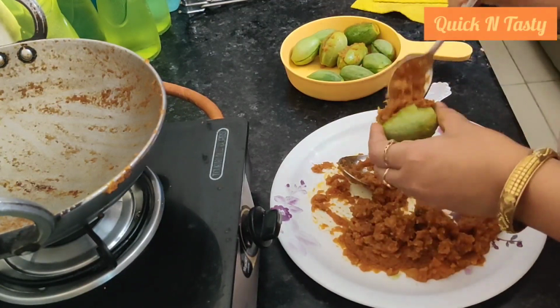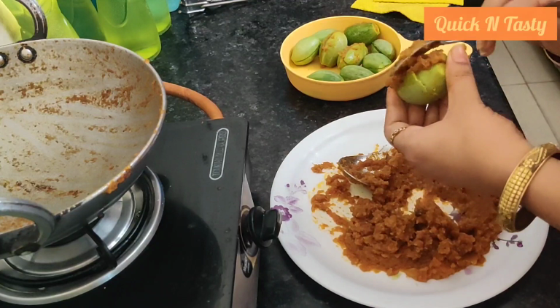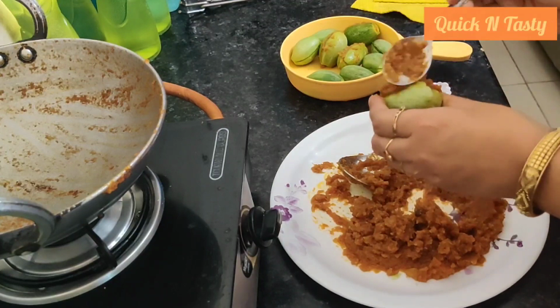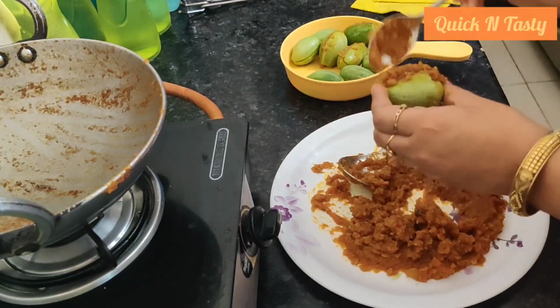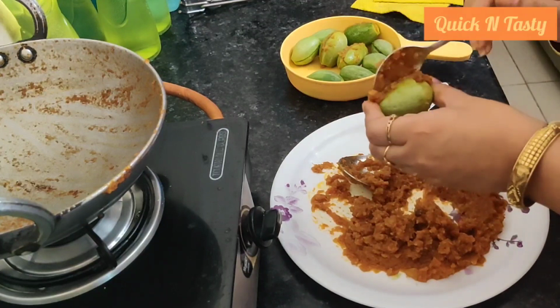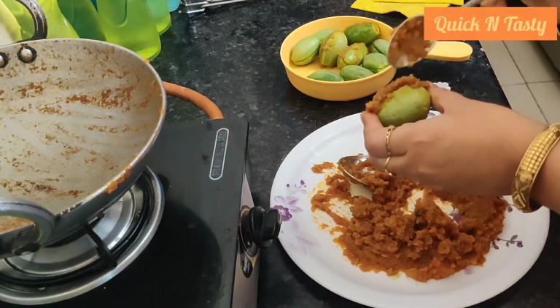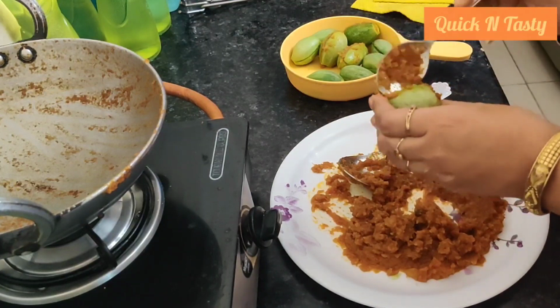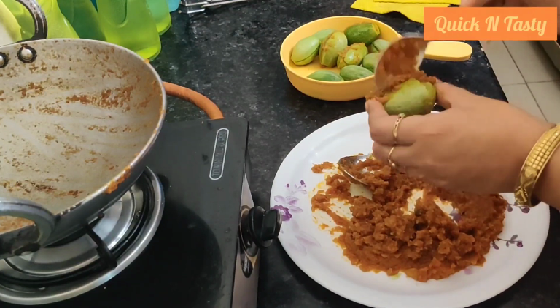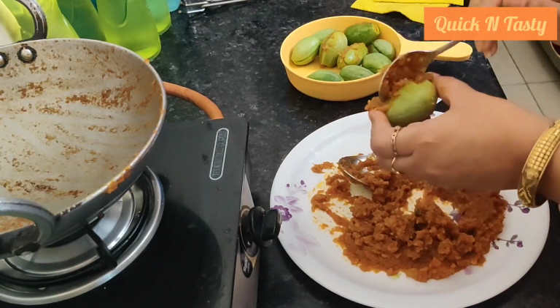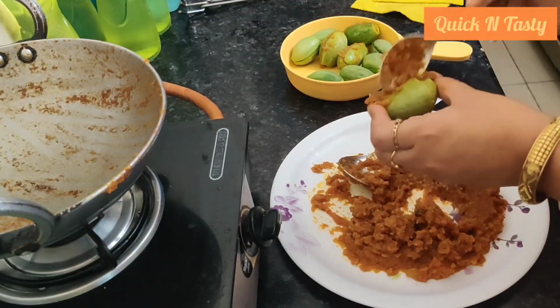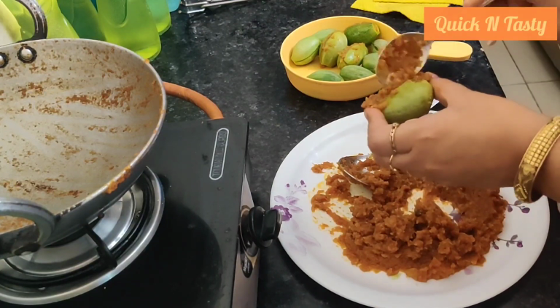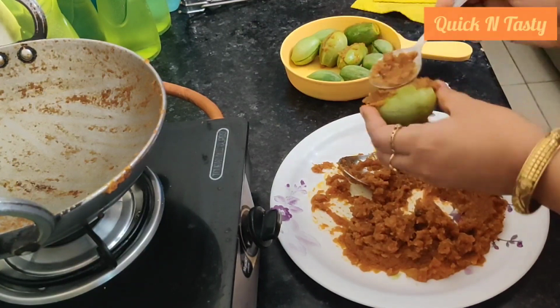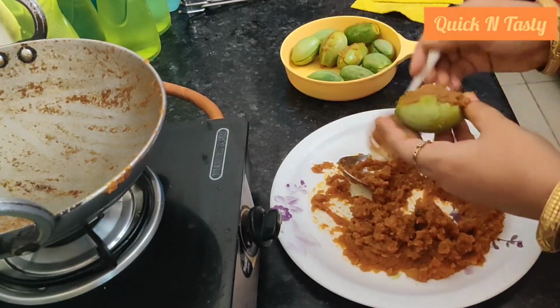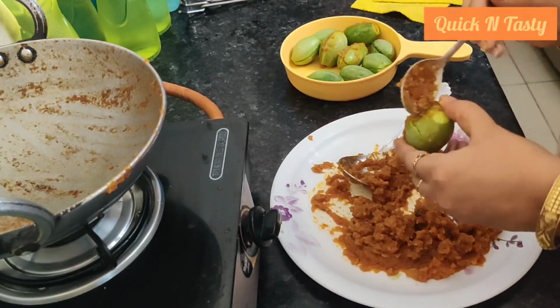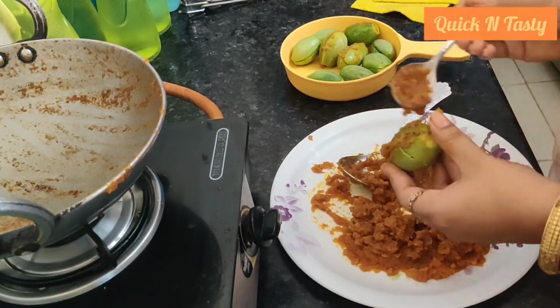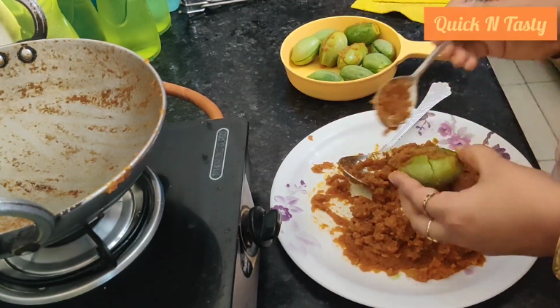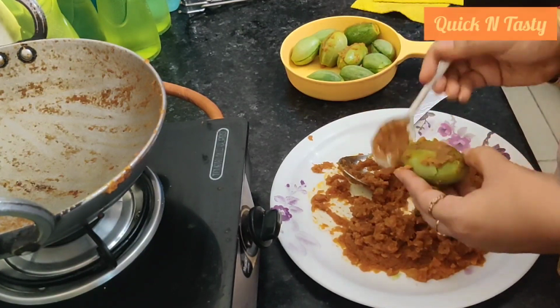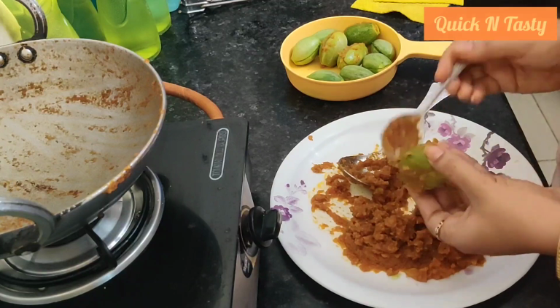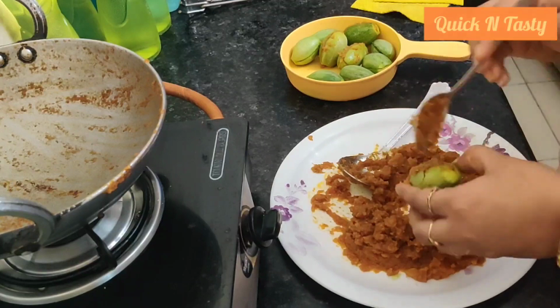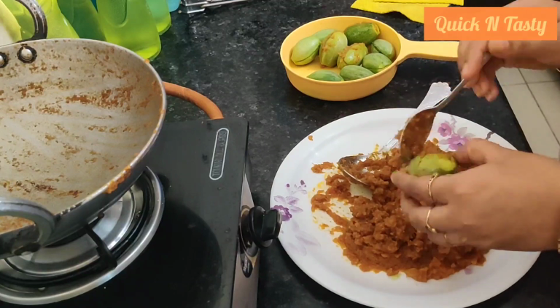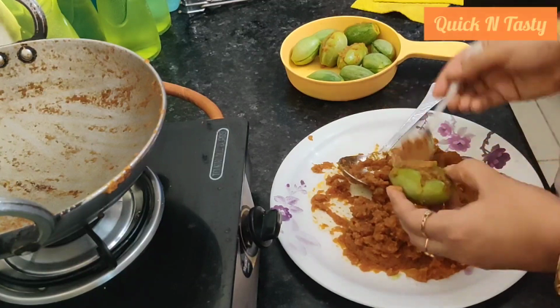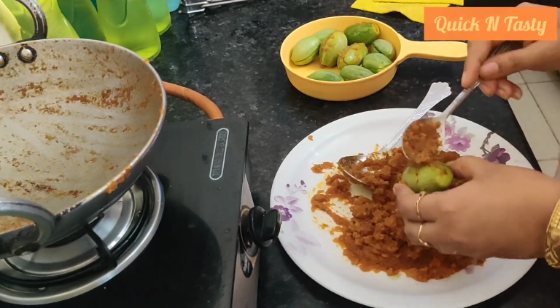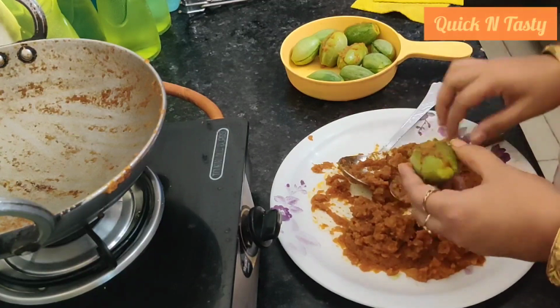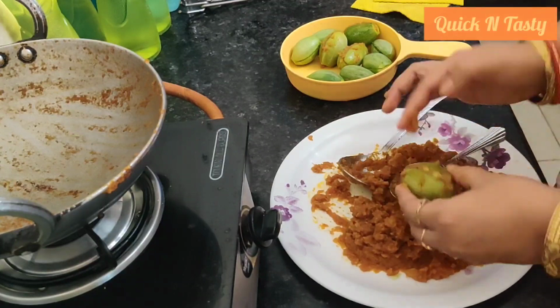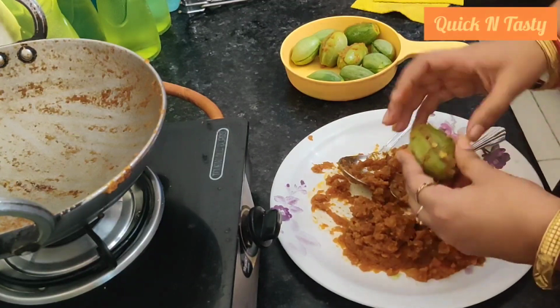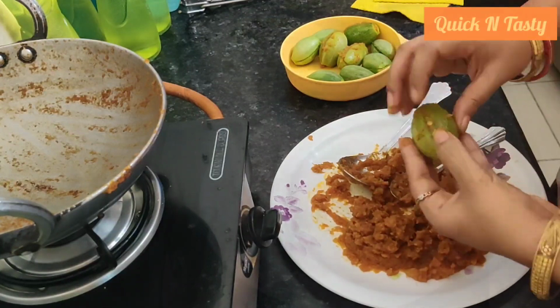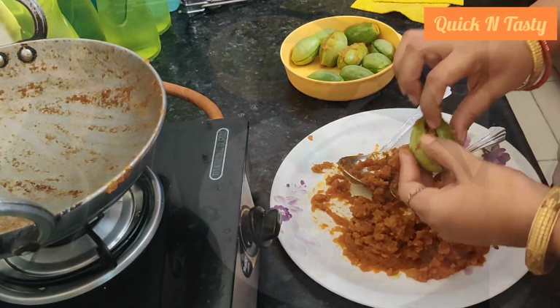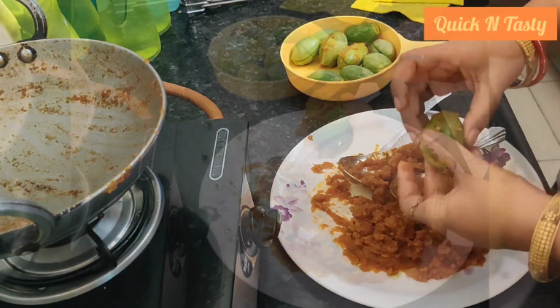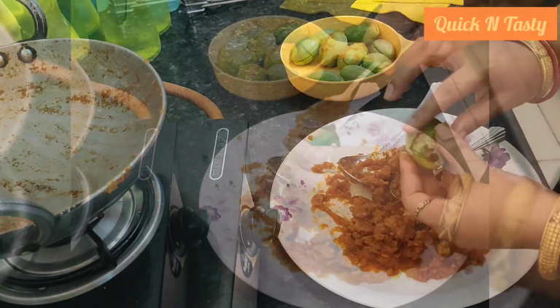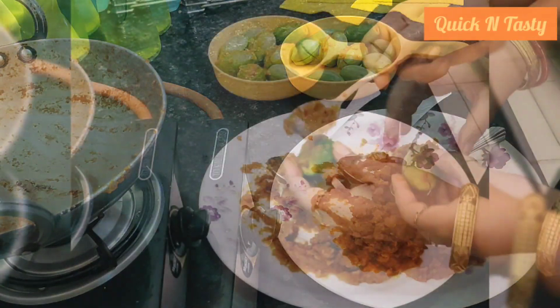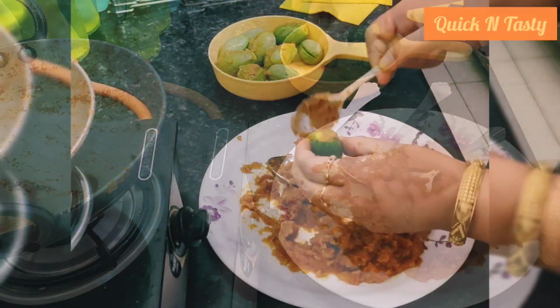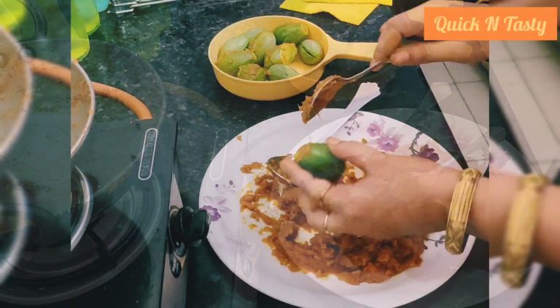If you have a masala, you can use this gravy in any dish. Otherwise, you can use it for the whole gravy.